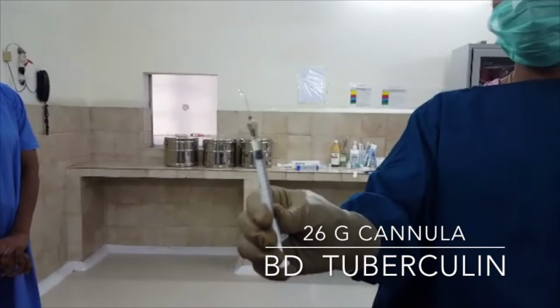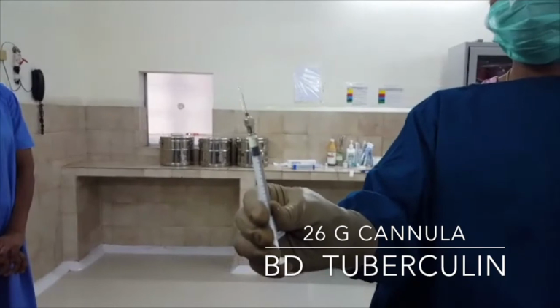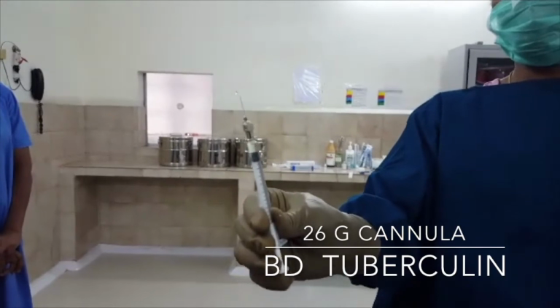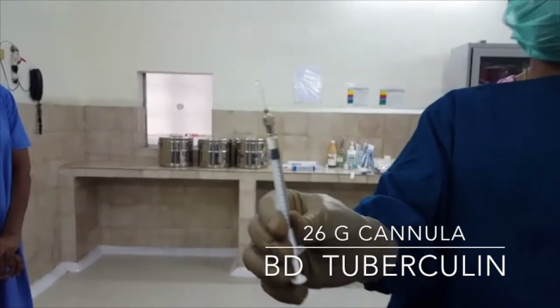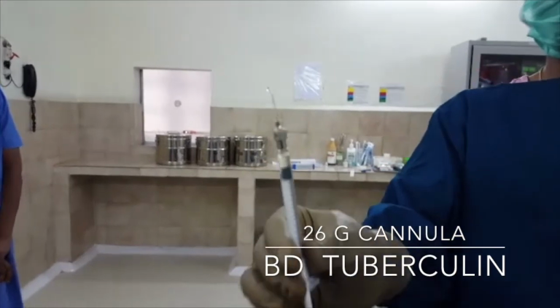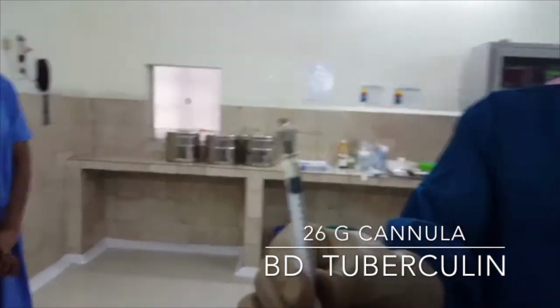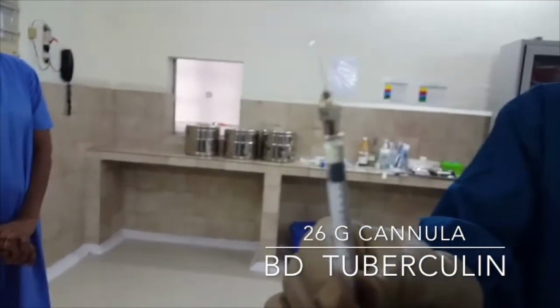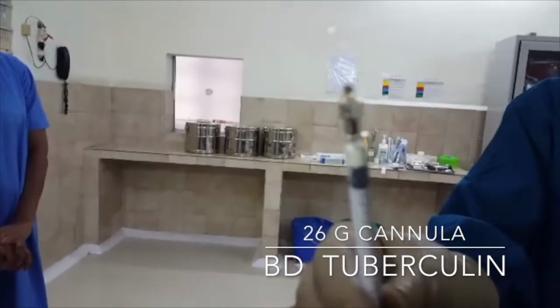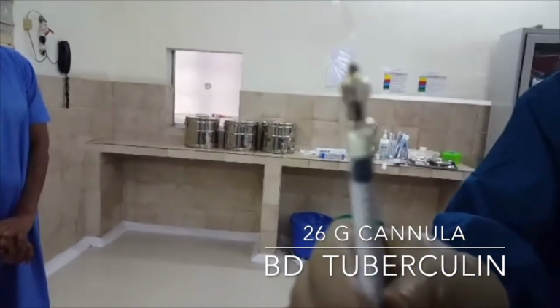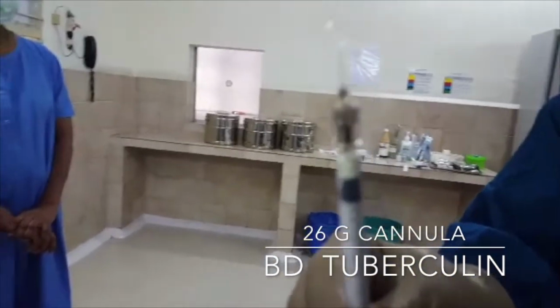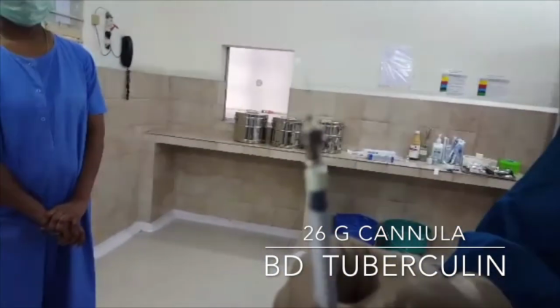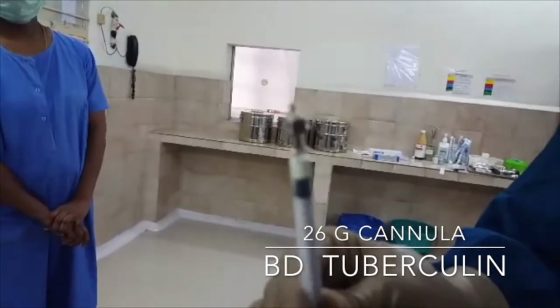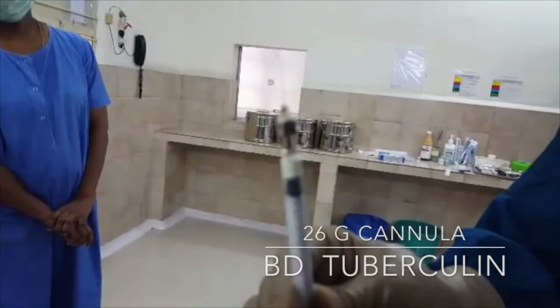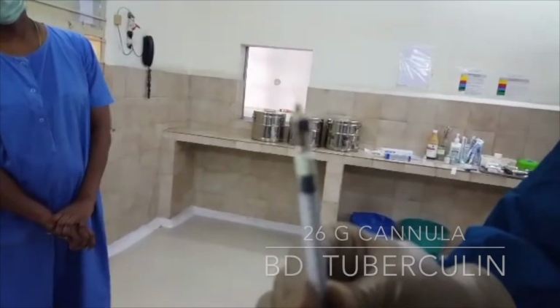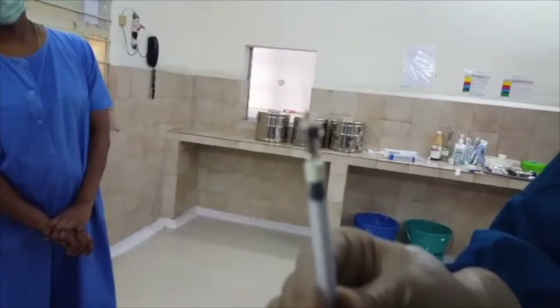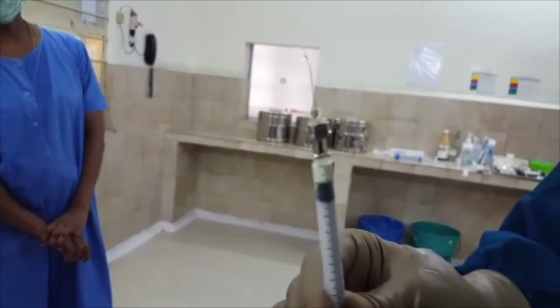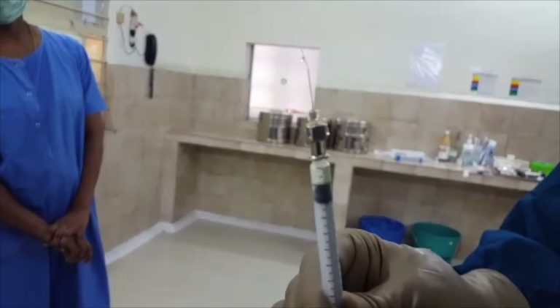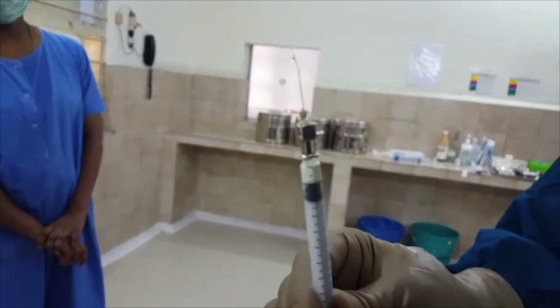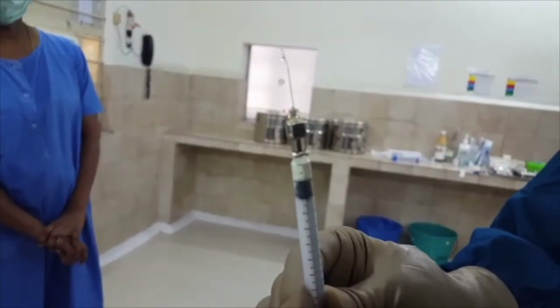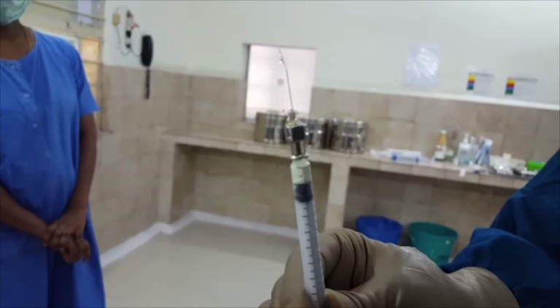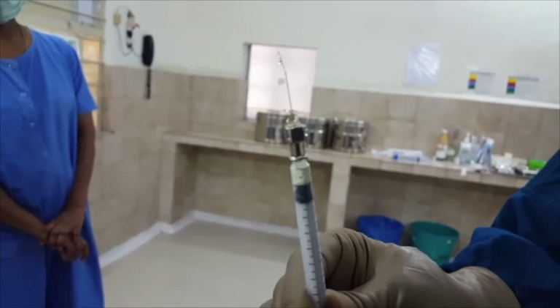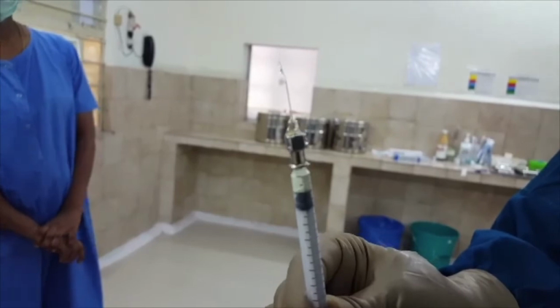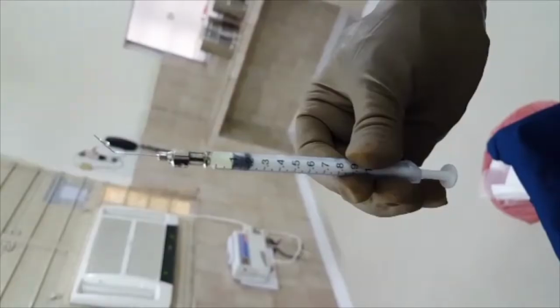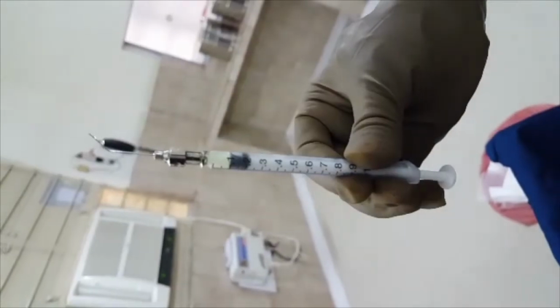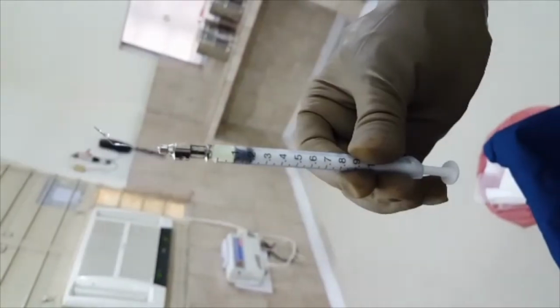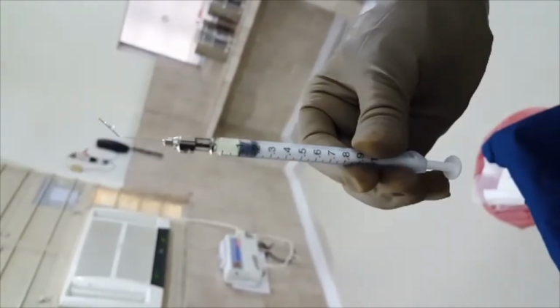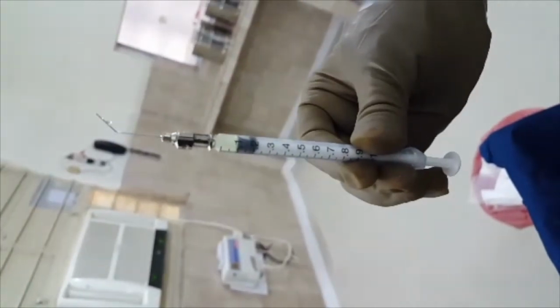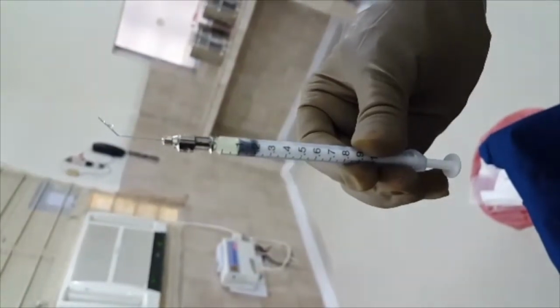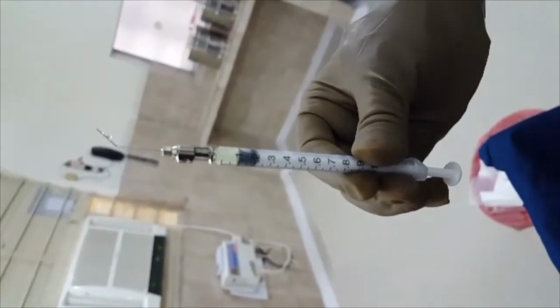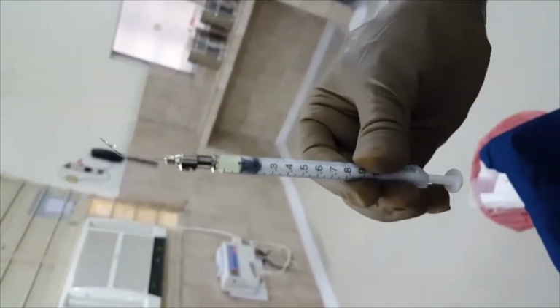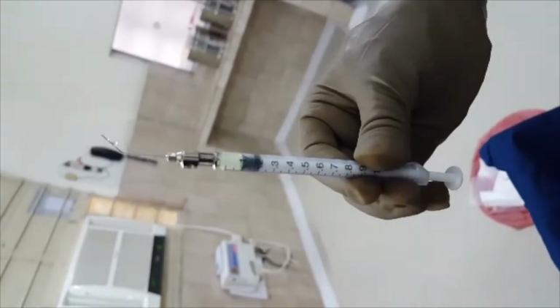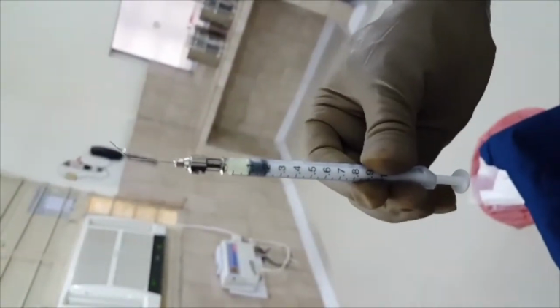Then 0.1 cc of moxifloxacin is injected undiluted into the eye.